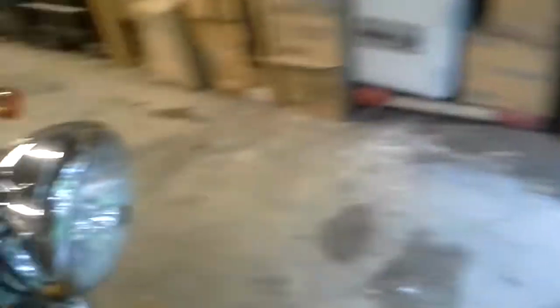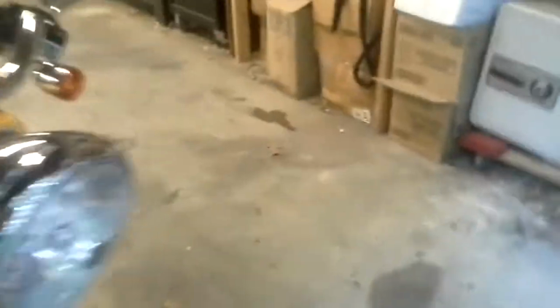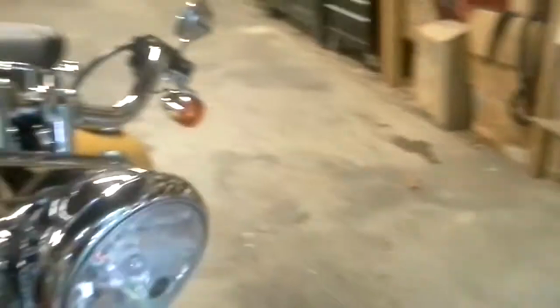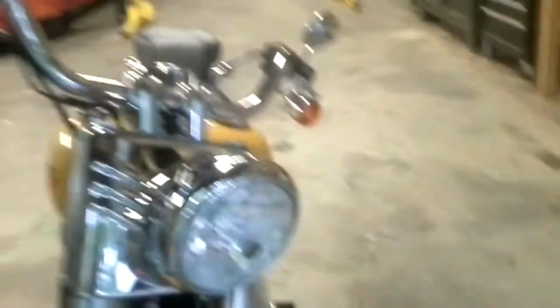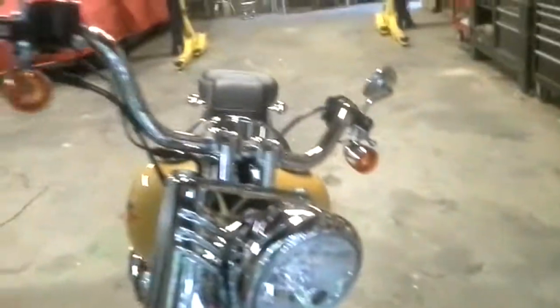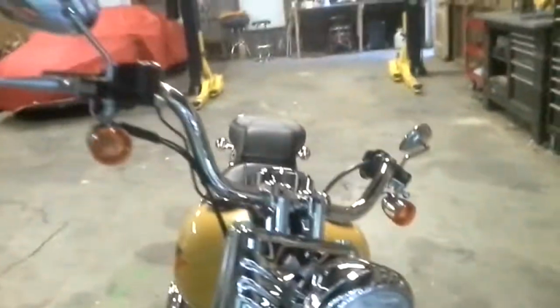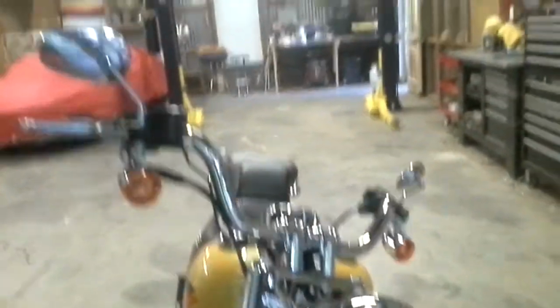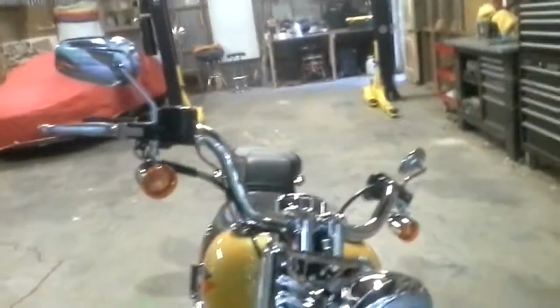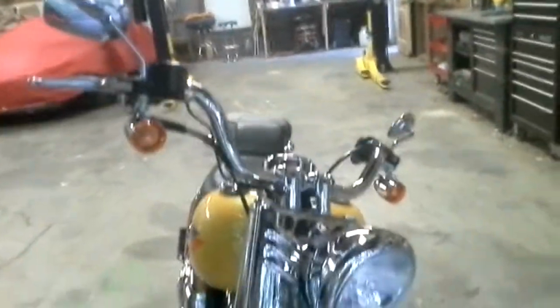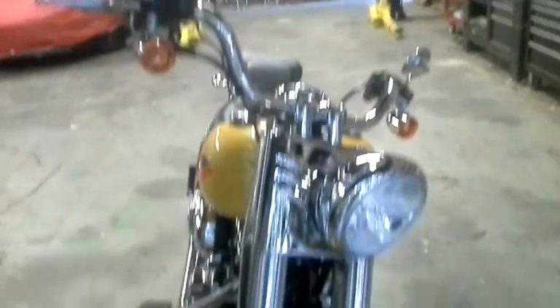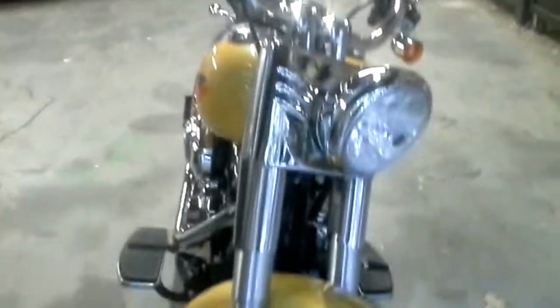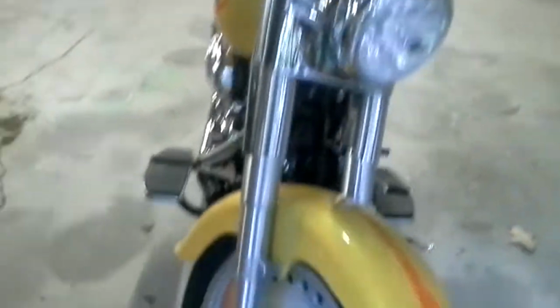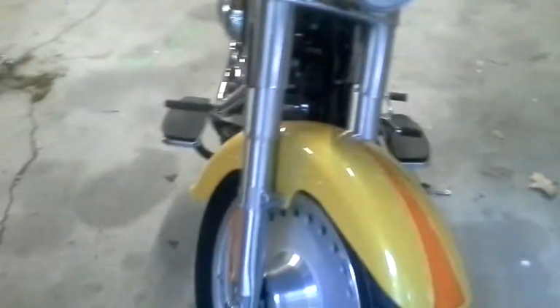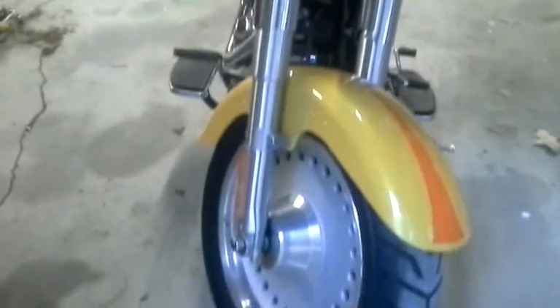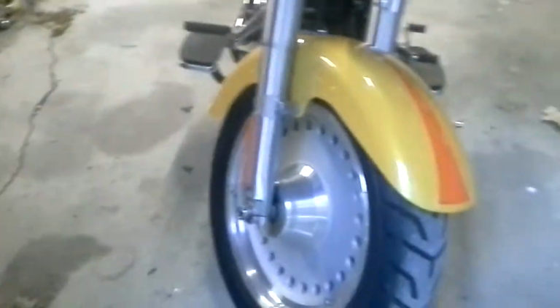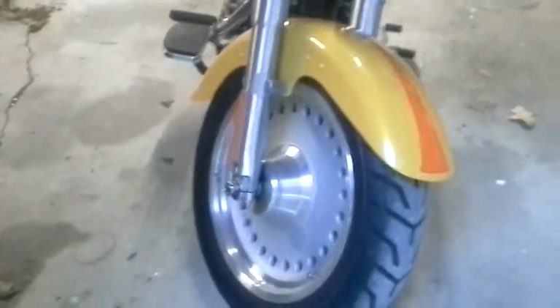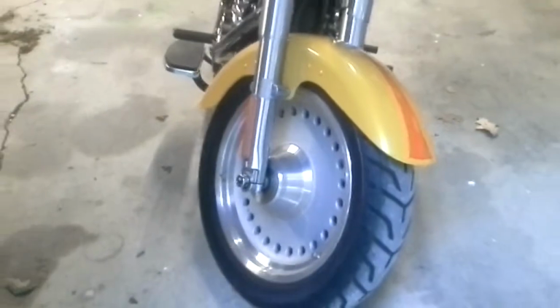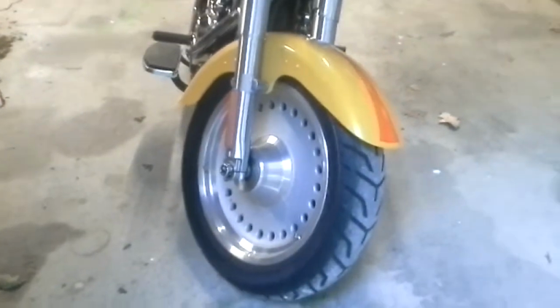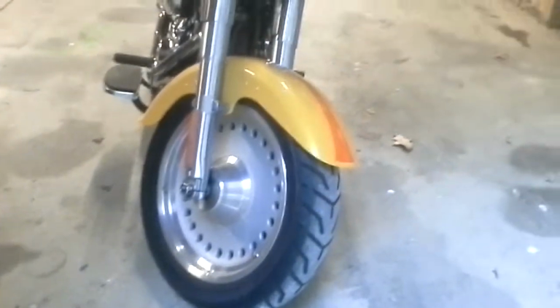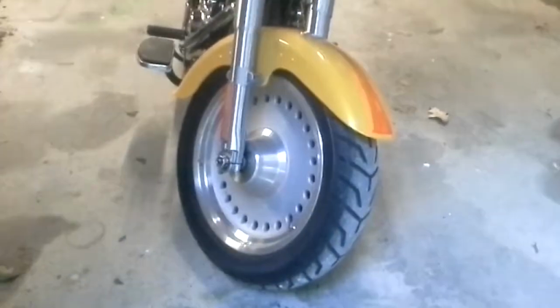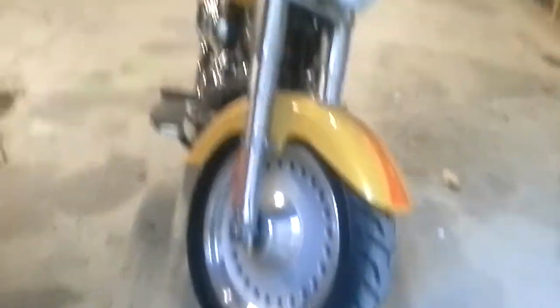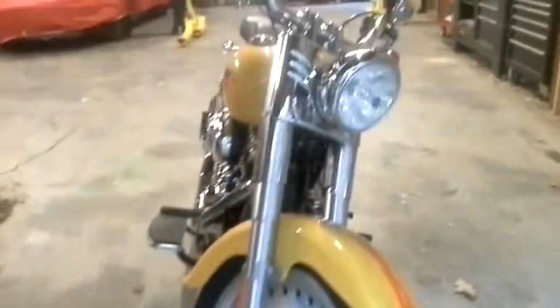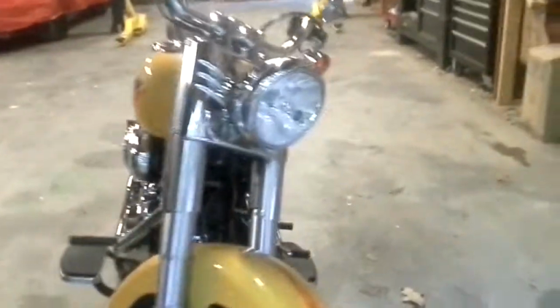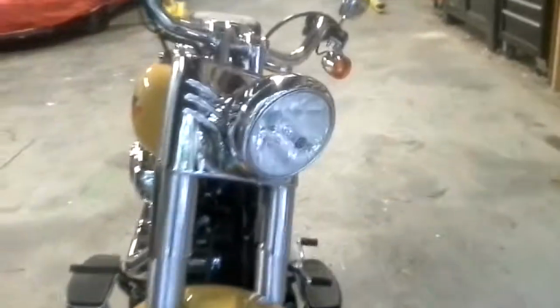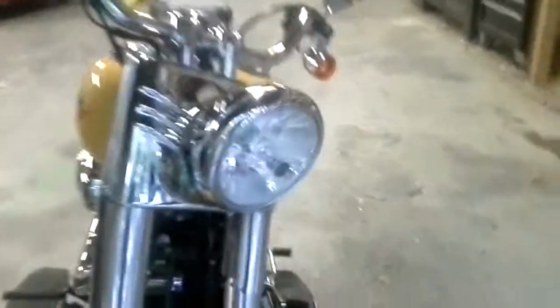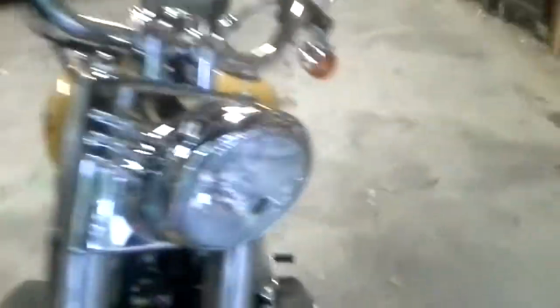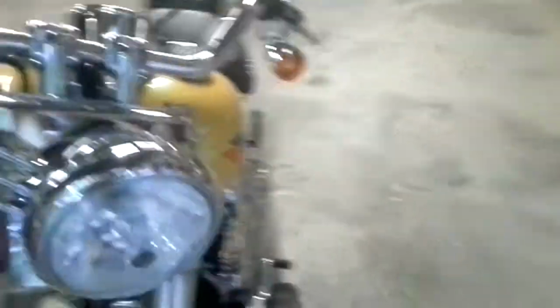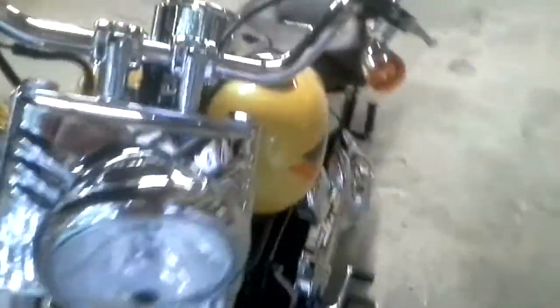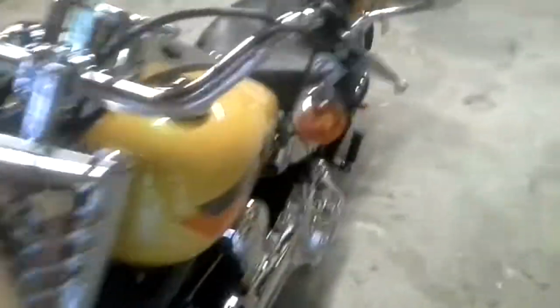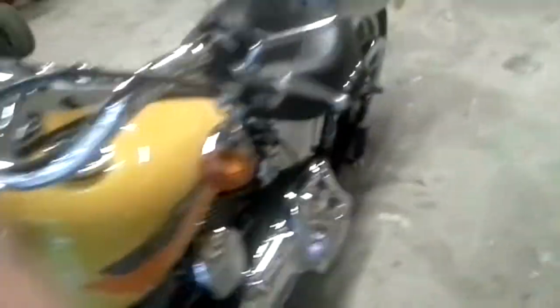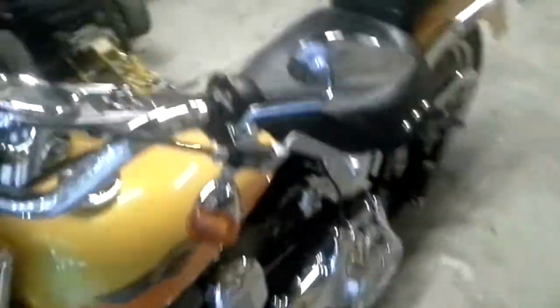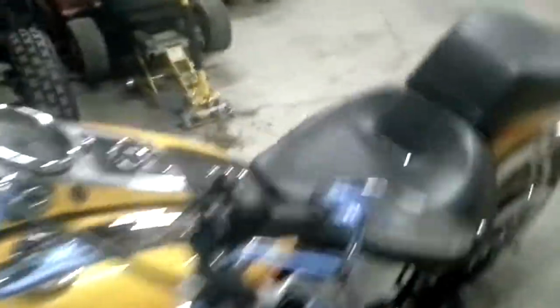This bike sat in my living room — all my friends know when I had this bike in my house. It sat in the living room and I rode the '99 all the time.